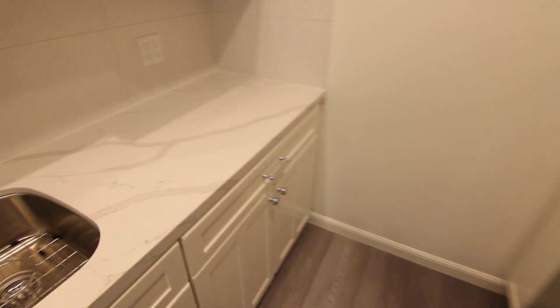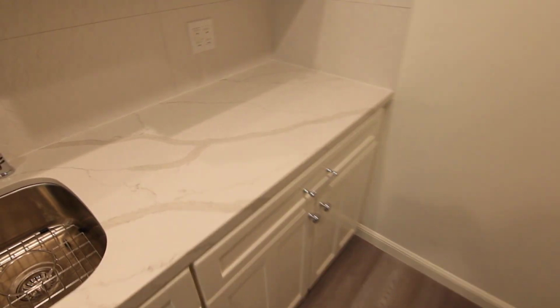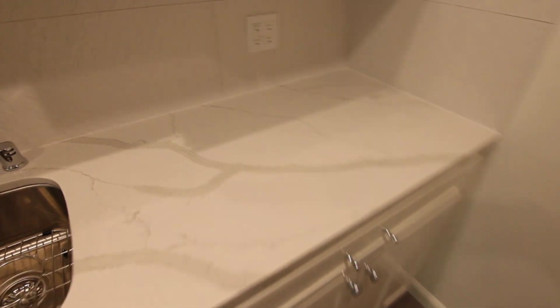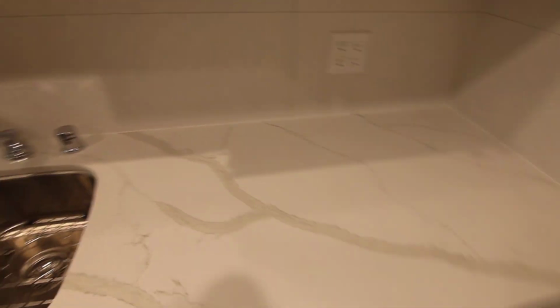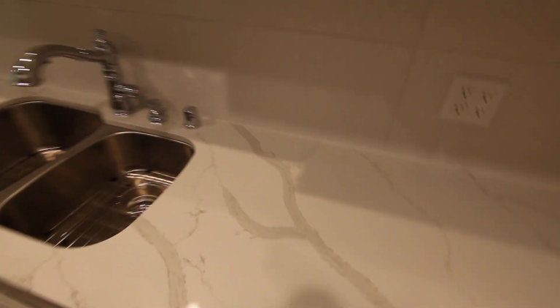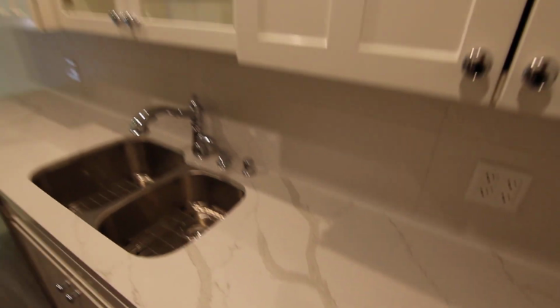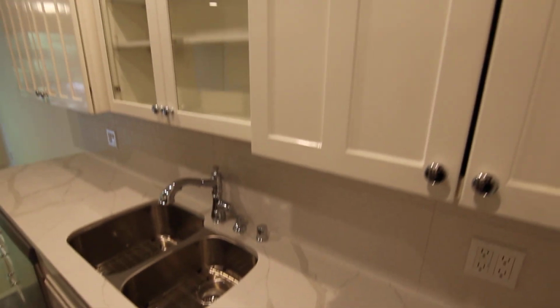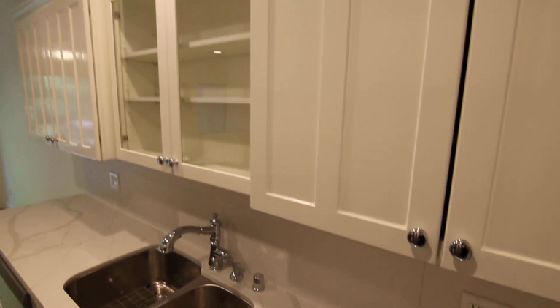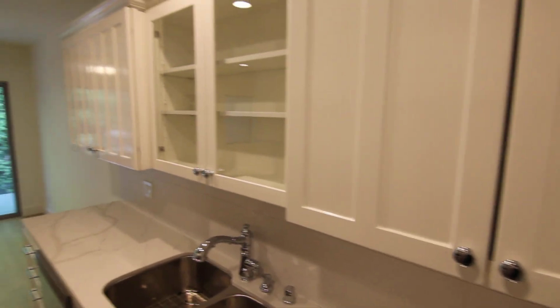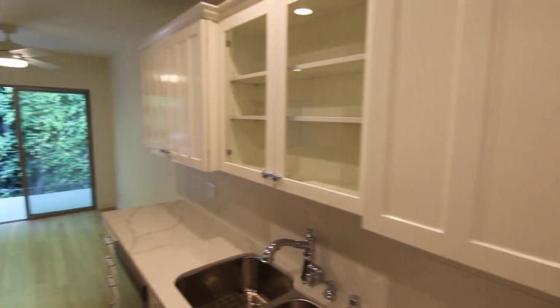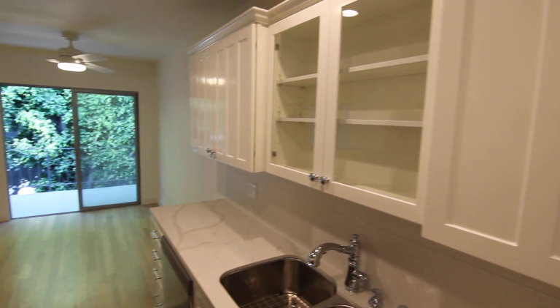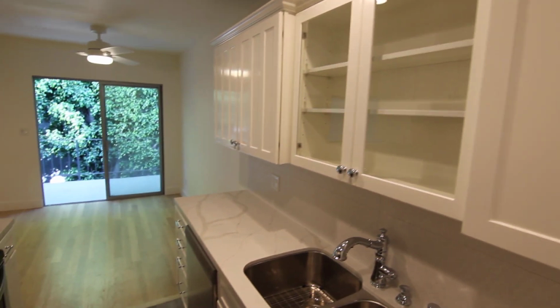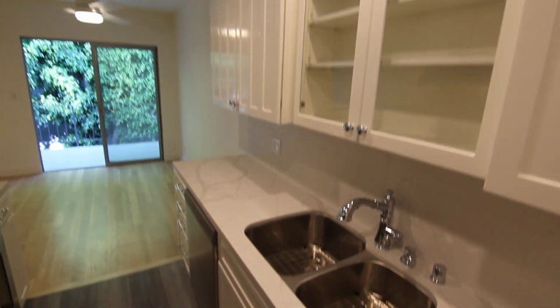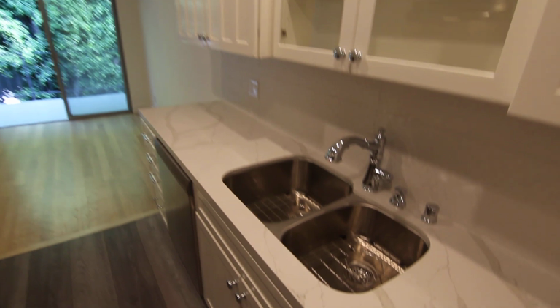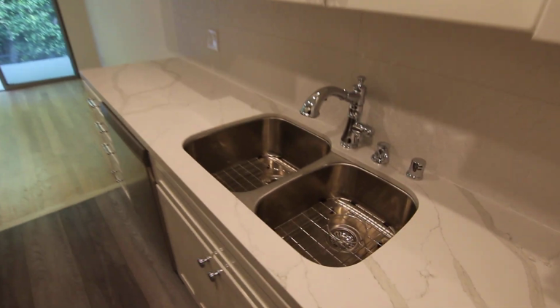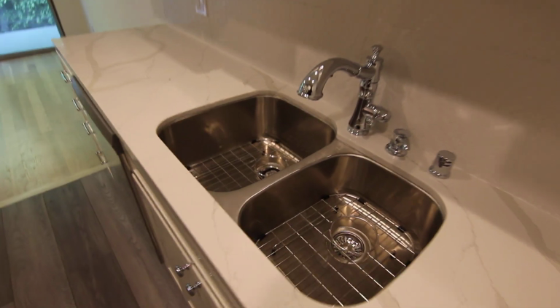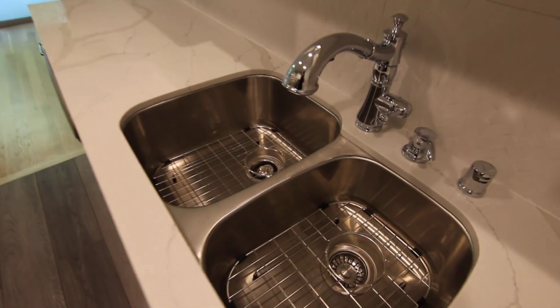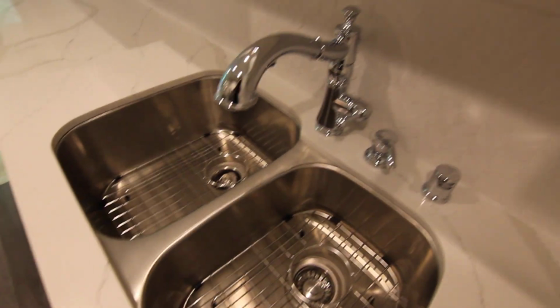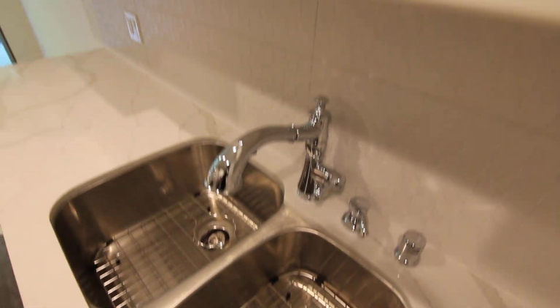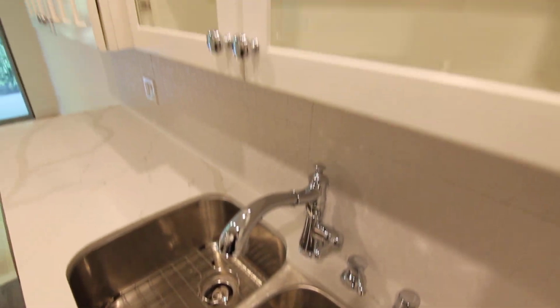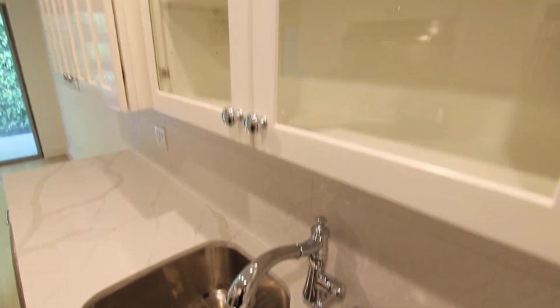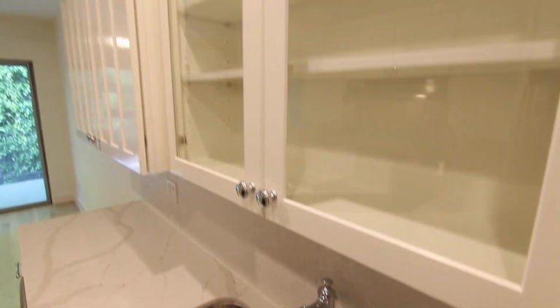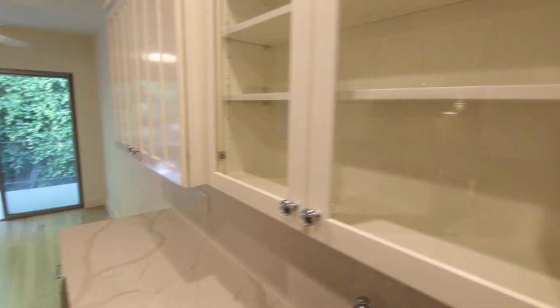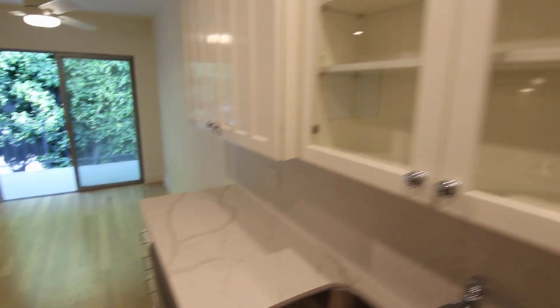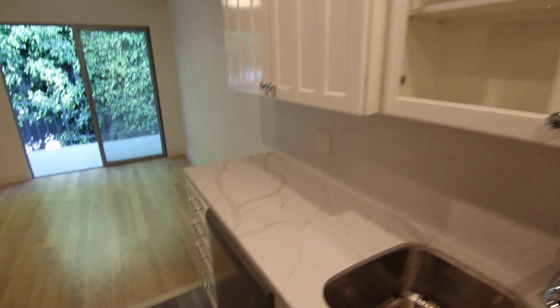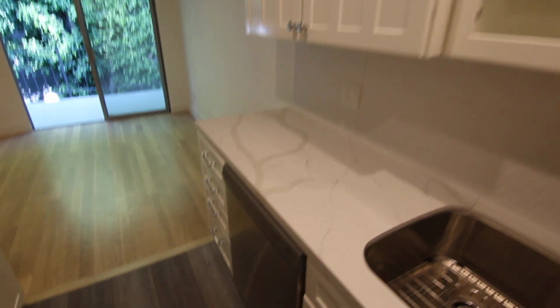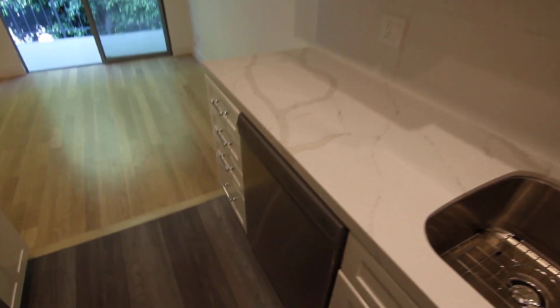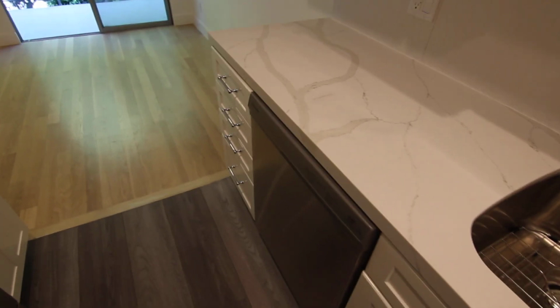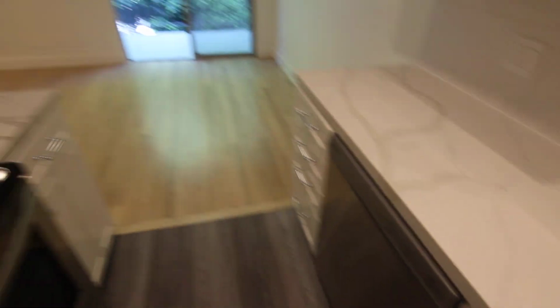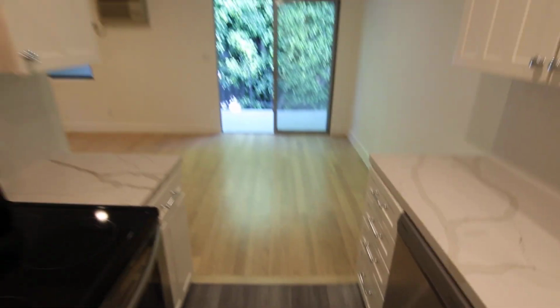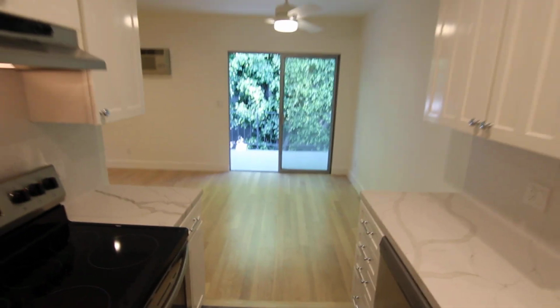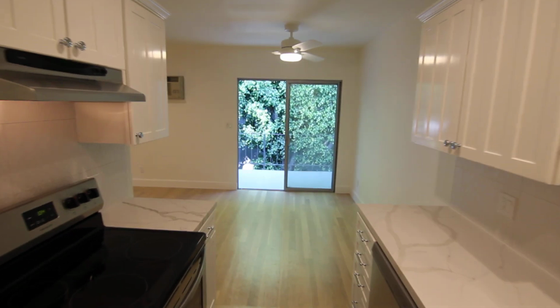Plenty of counter and cabinet space, a beautiful backsplash, new stainless steel sink, new fixtures and dishwasher — all included.